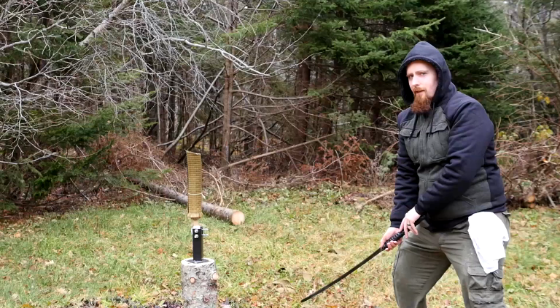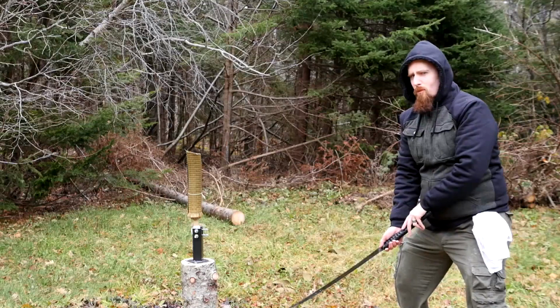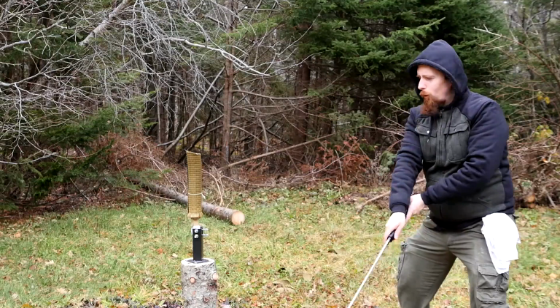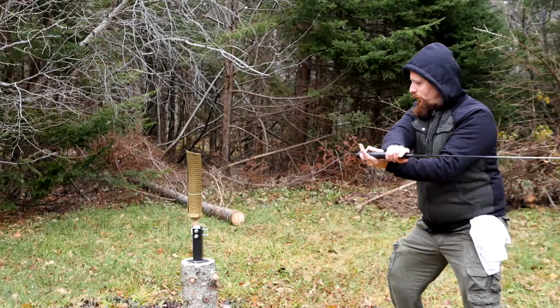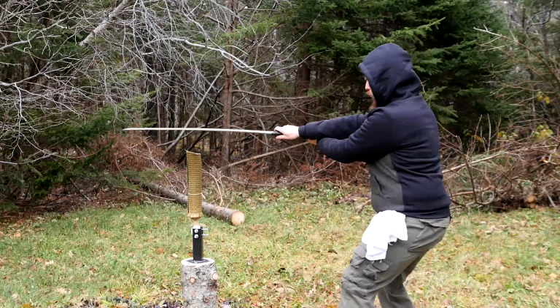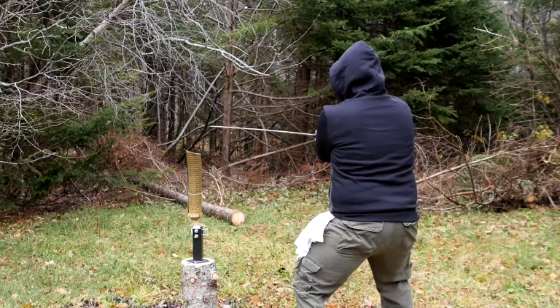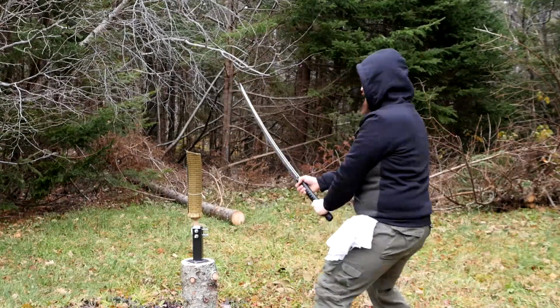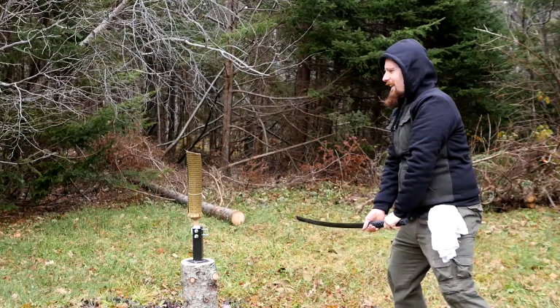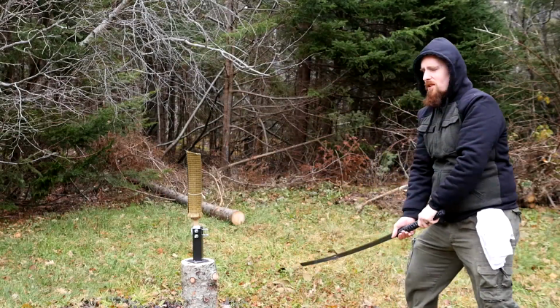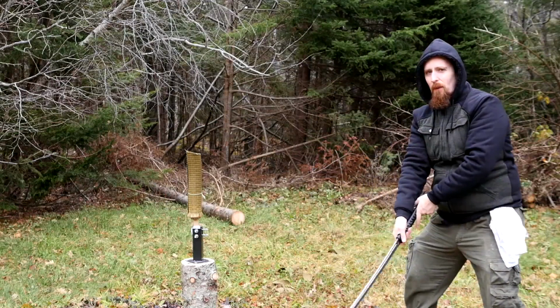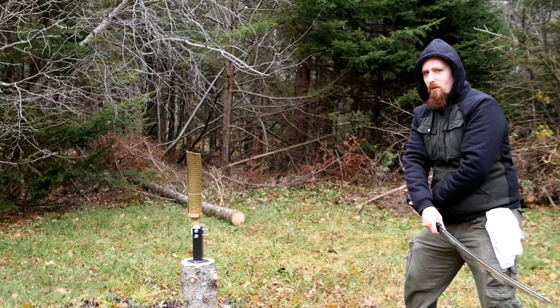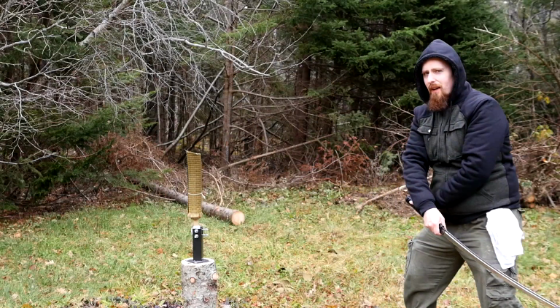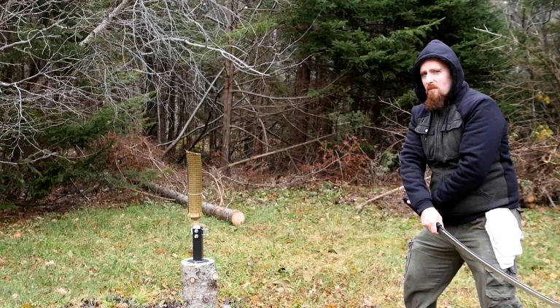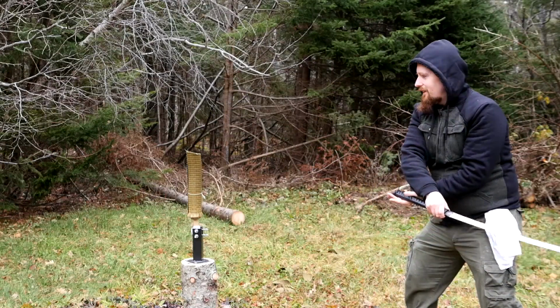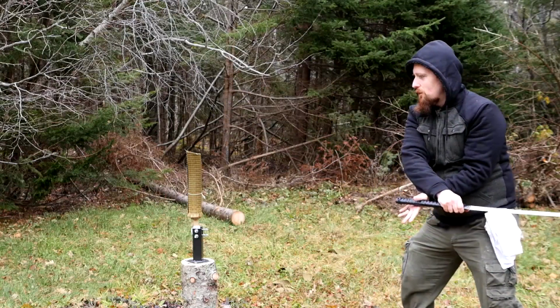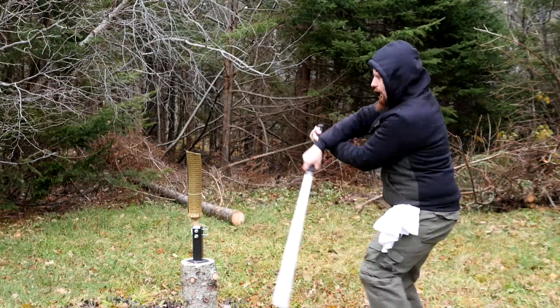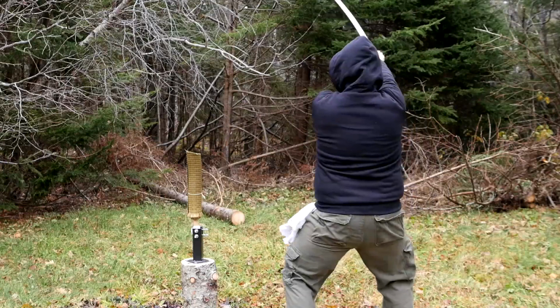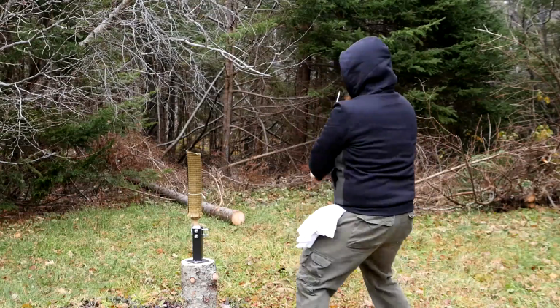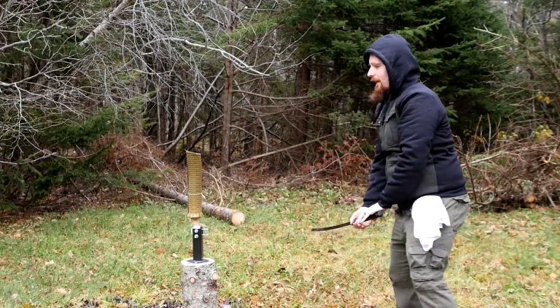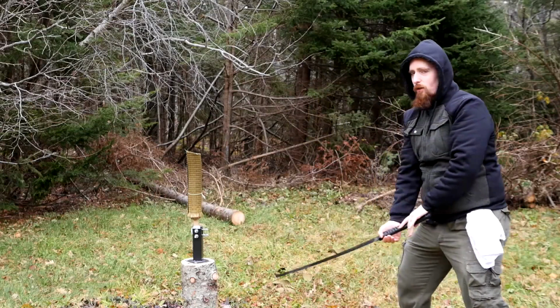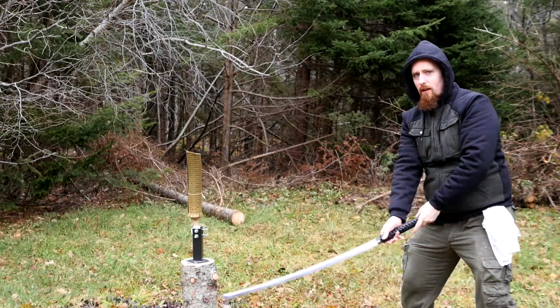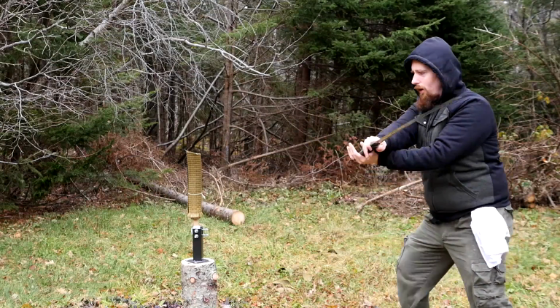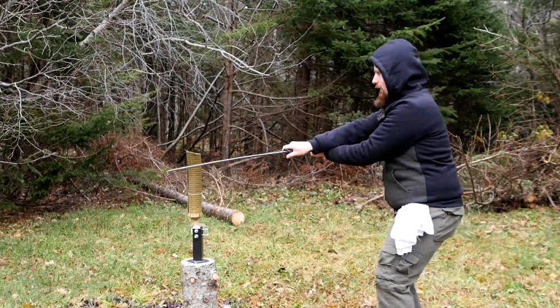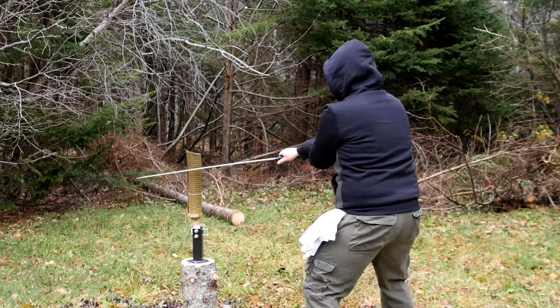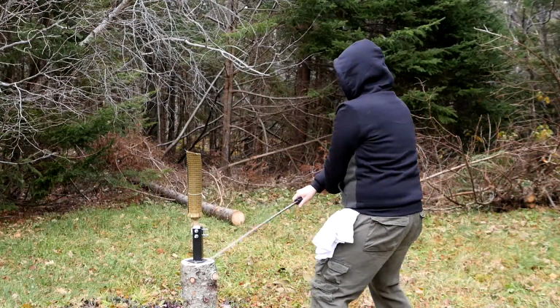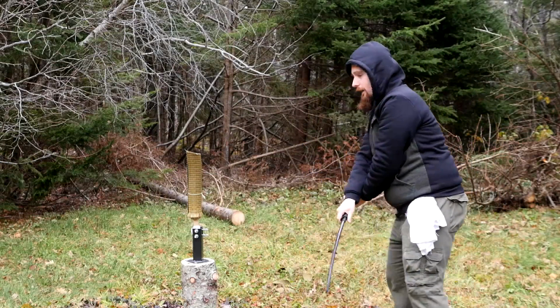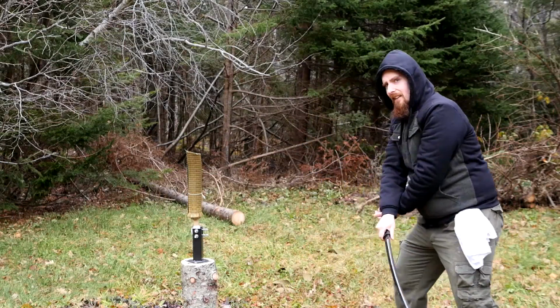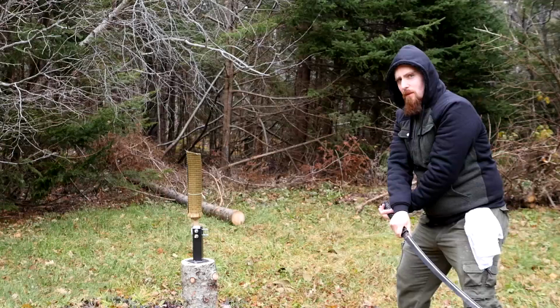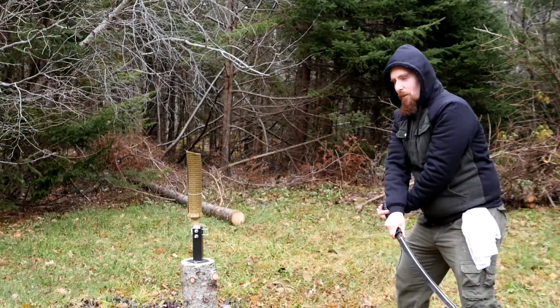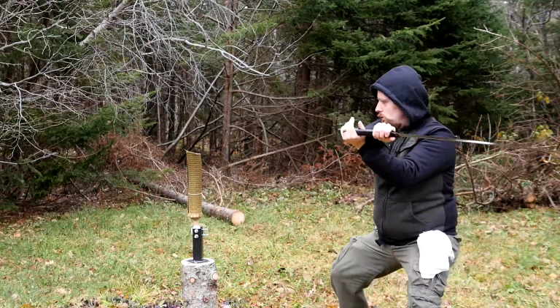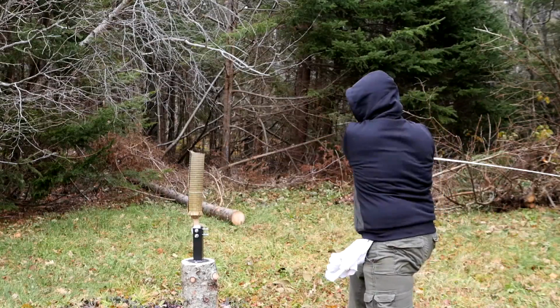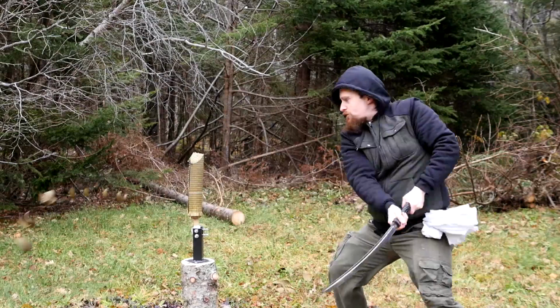I don't really know why I find horizontal cuts tricky — they shouldn't be all that difficult, but to me a rising backhand cut is way easier than the horizontal. But let's keep trying anyway.